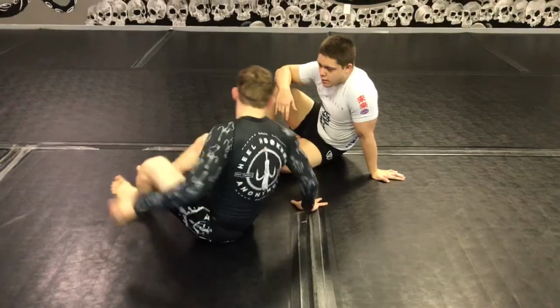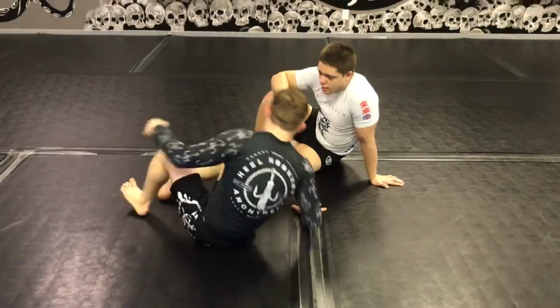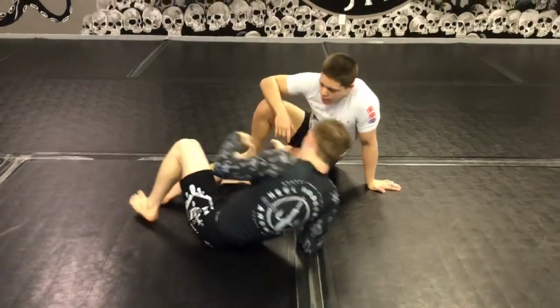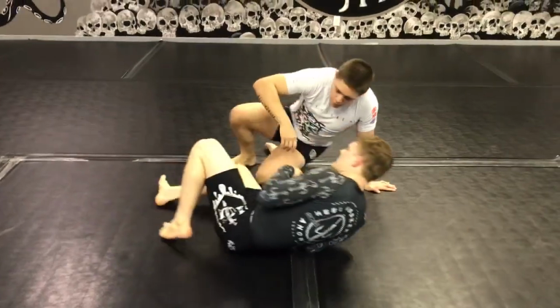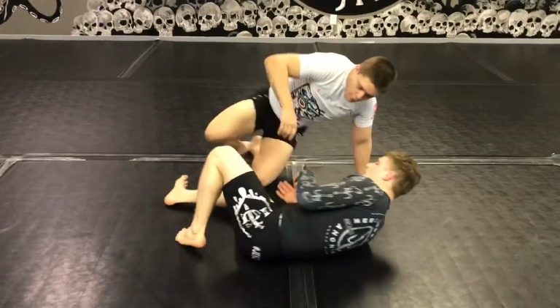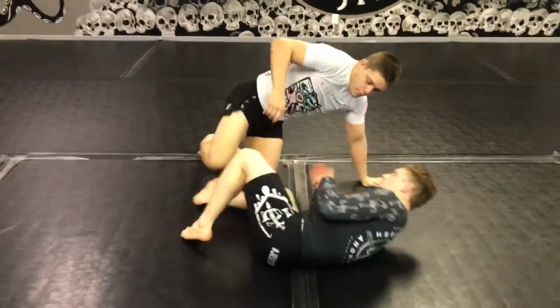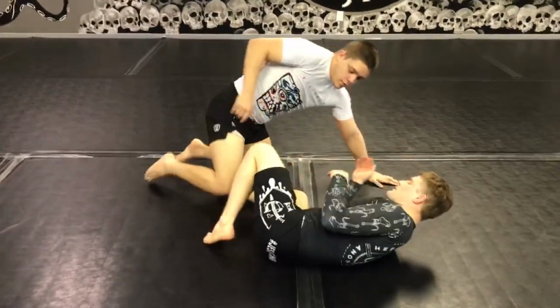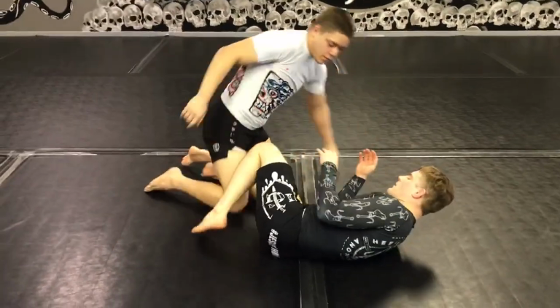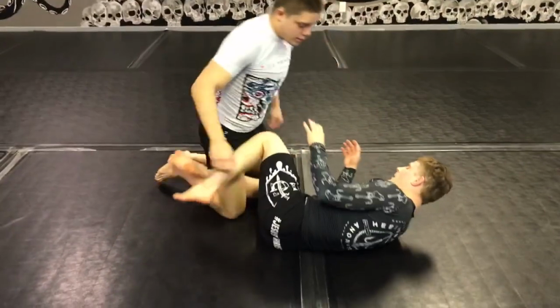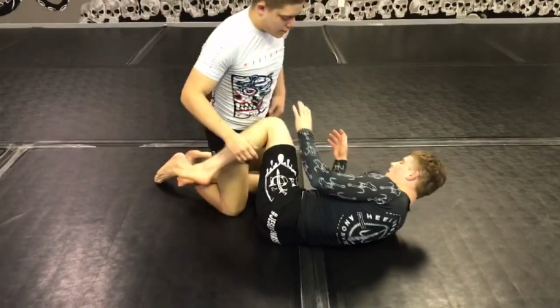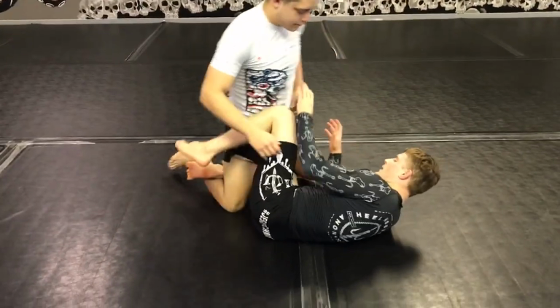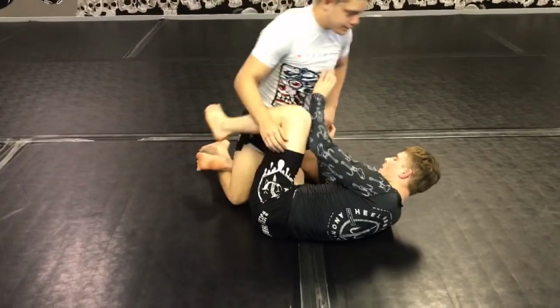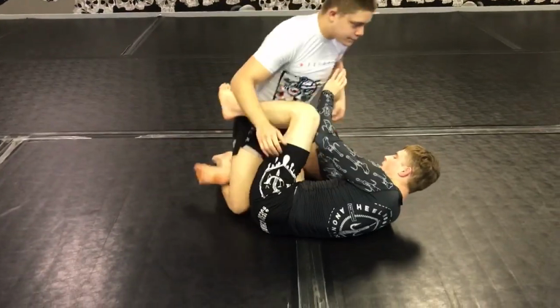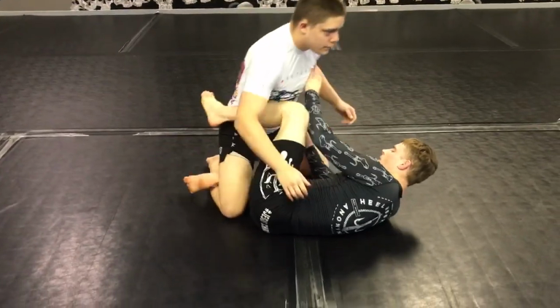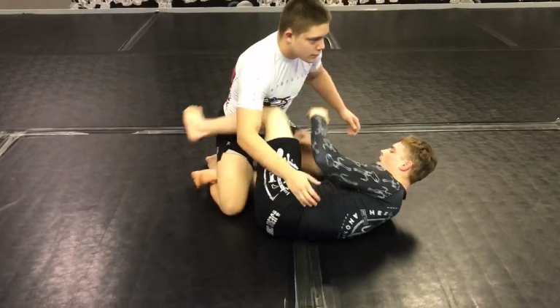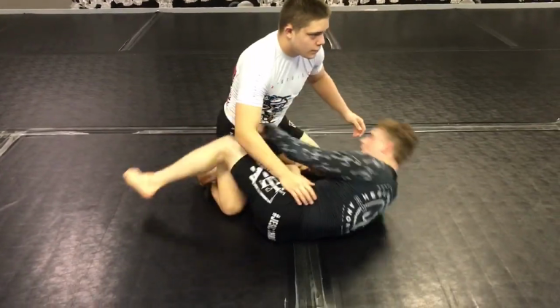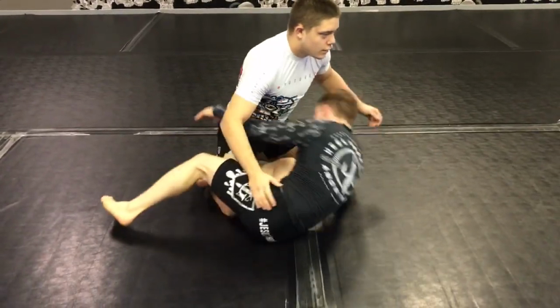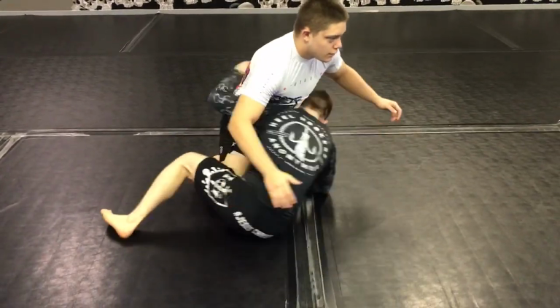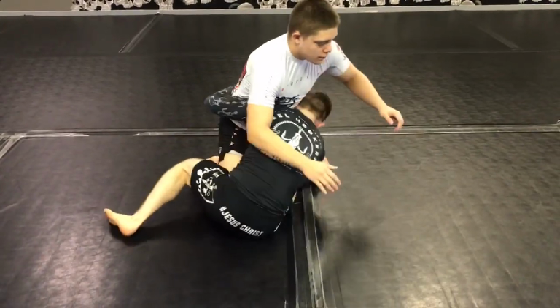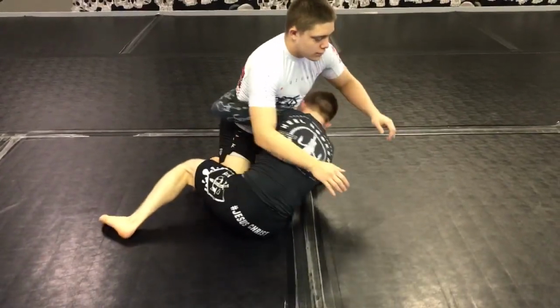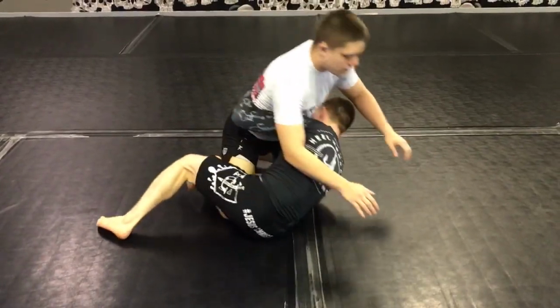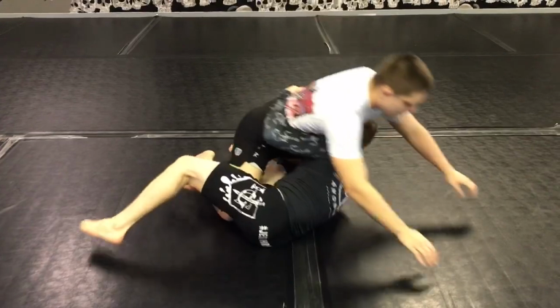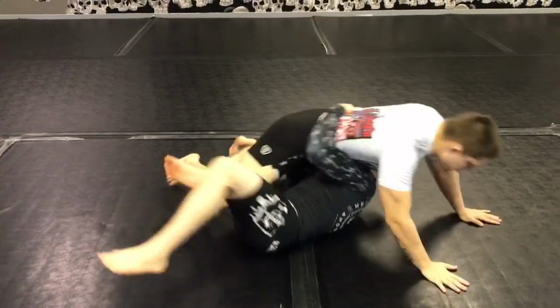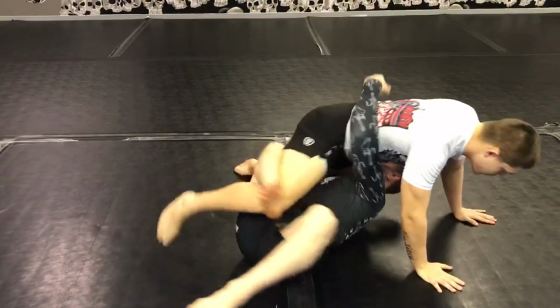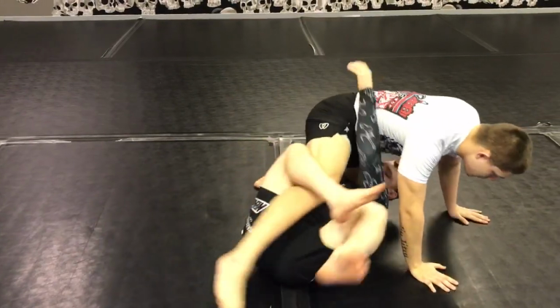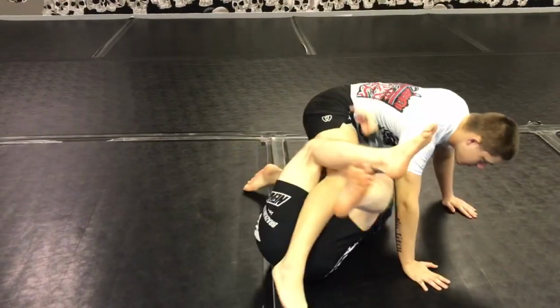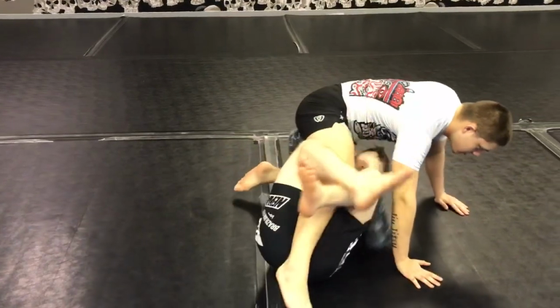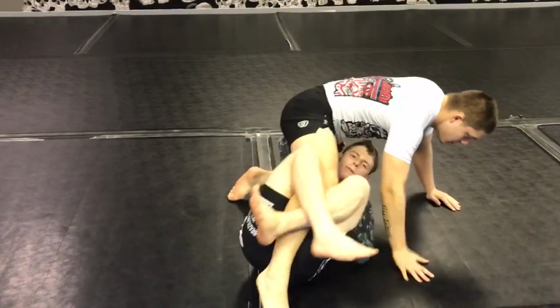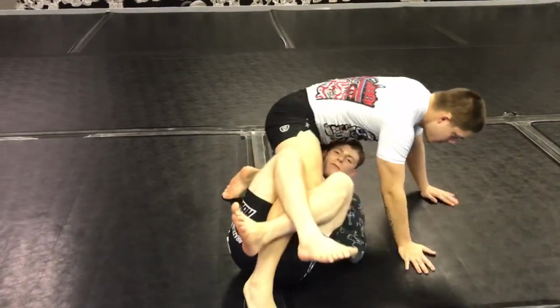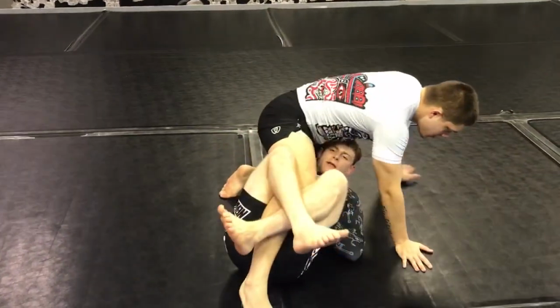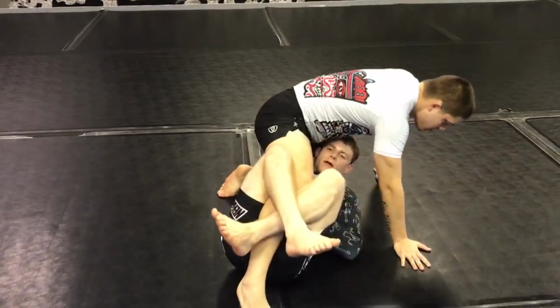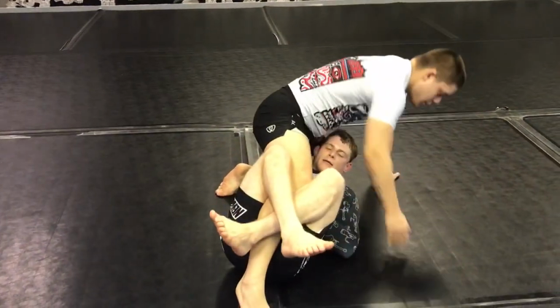One more technique in the deep half. We're here, I dive under, pull him on top, and we're in deep half again.